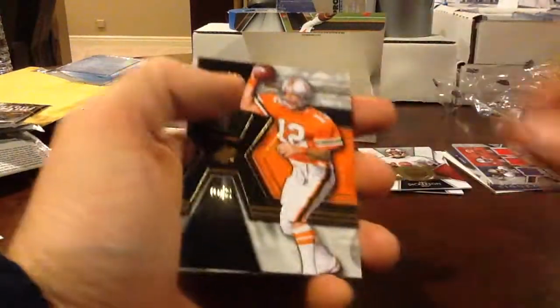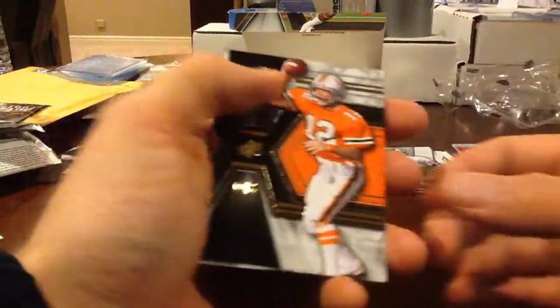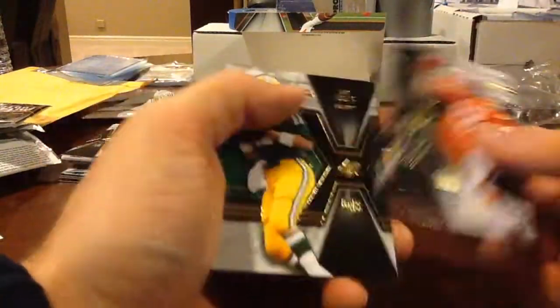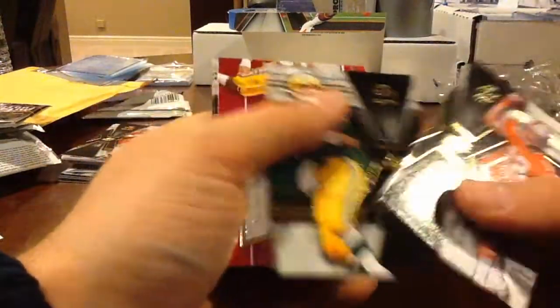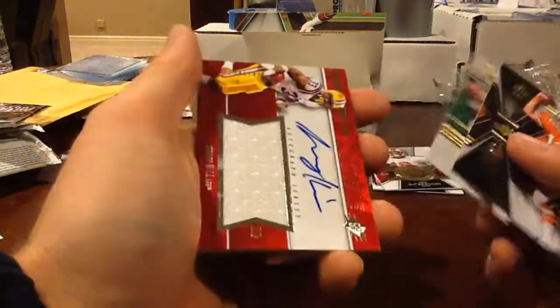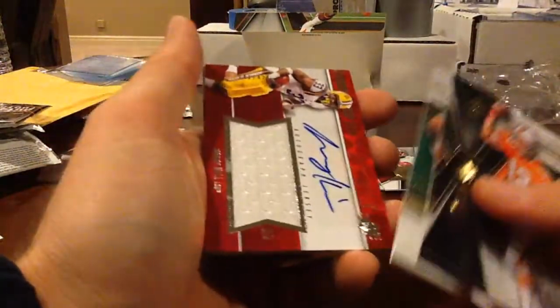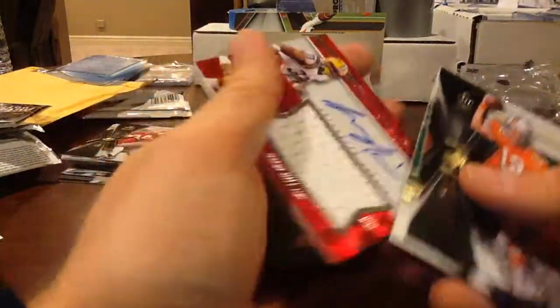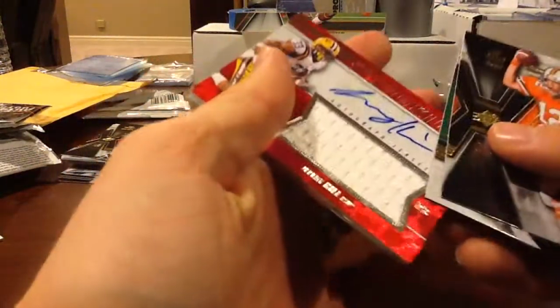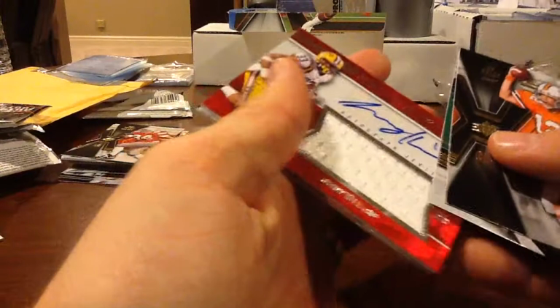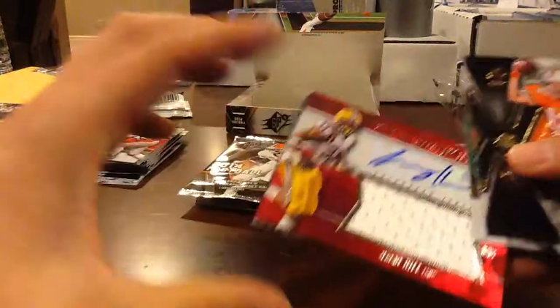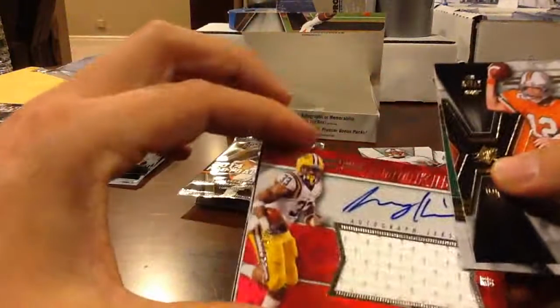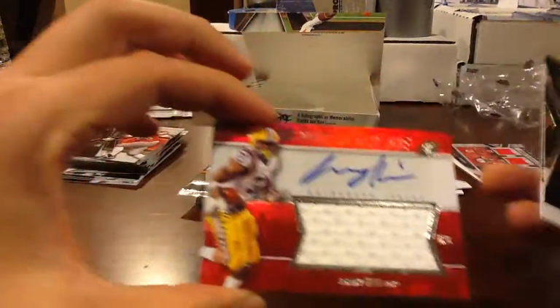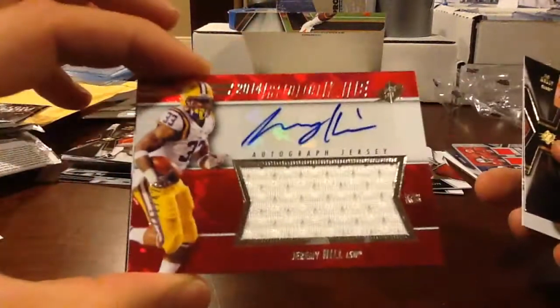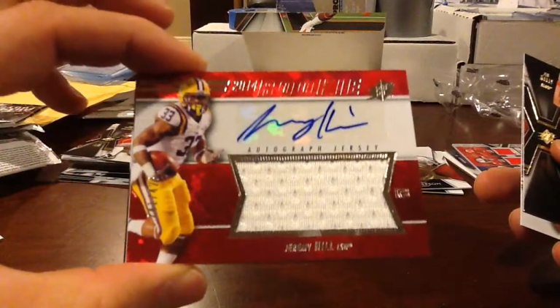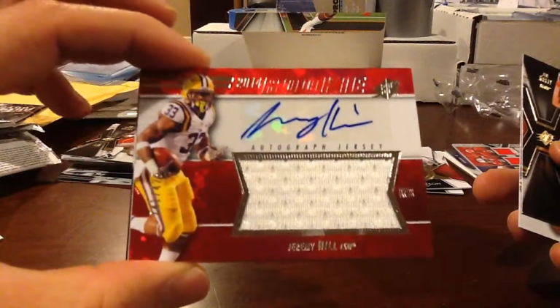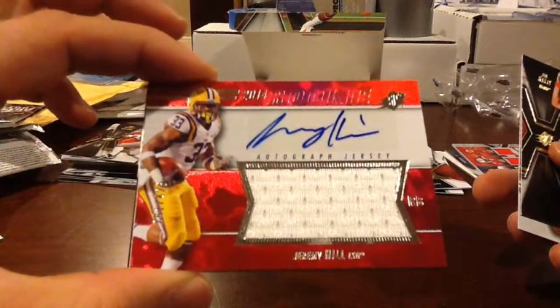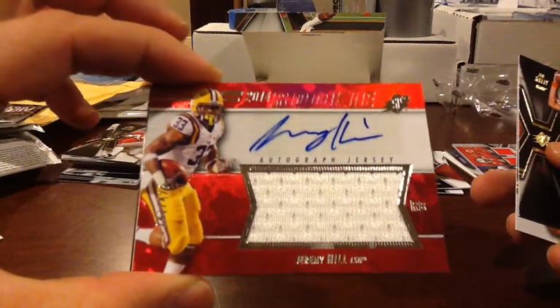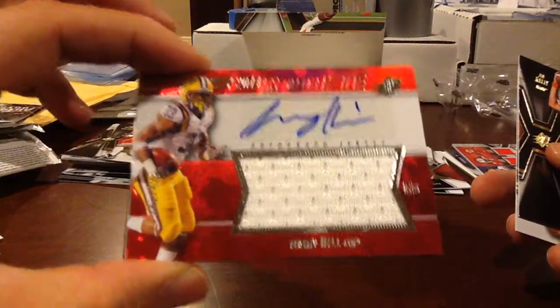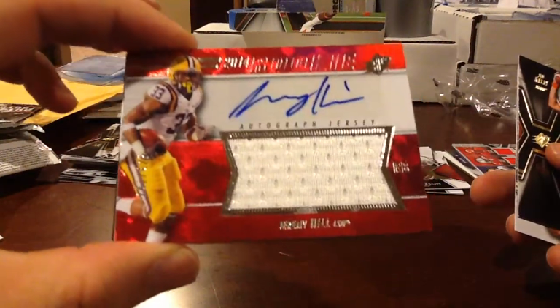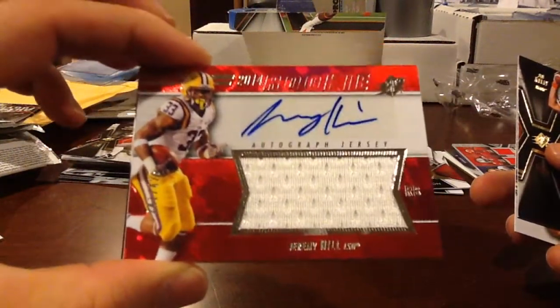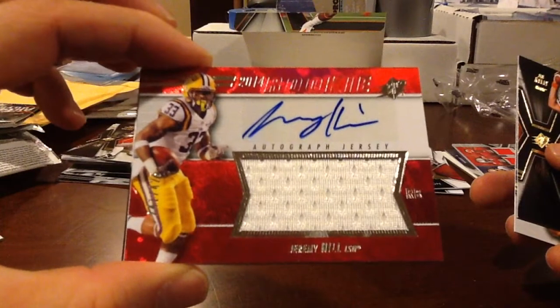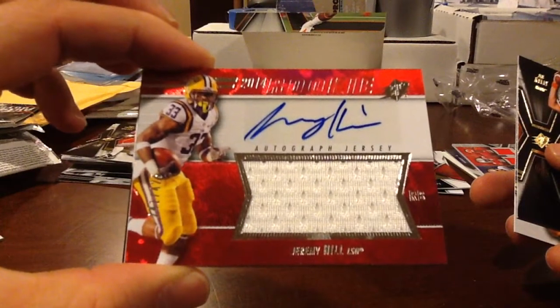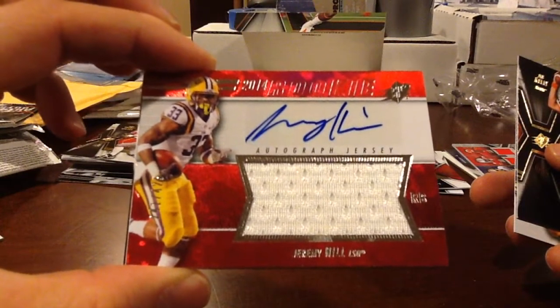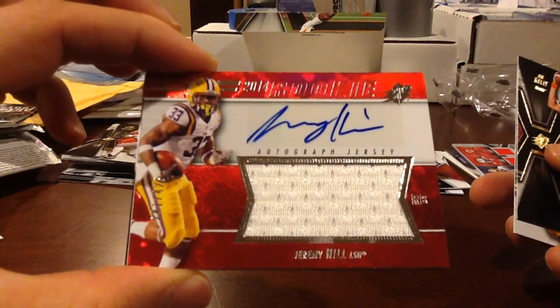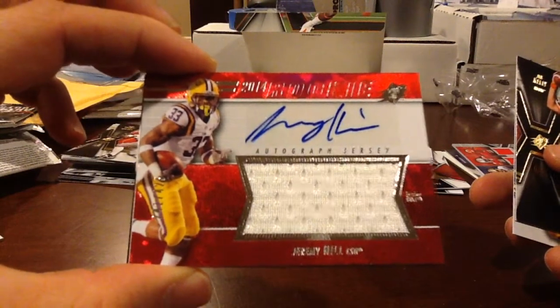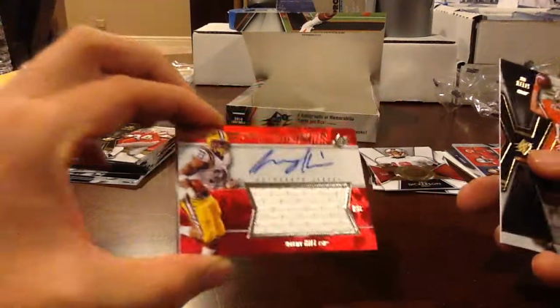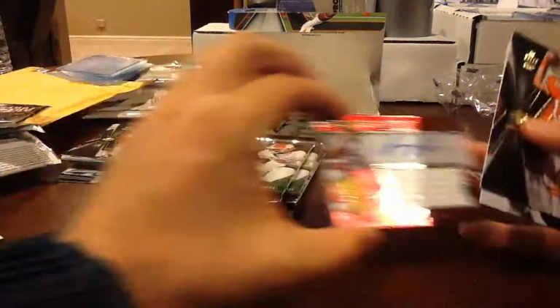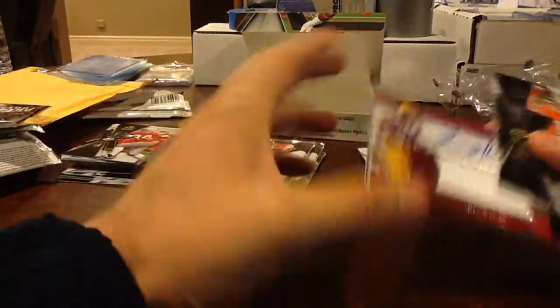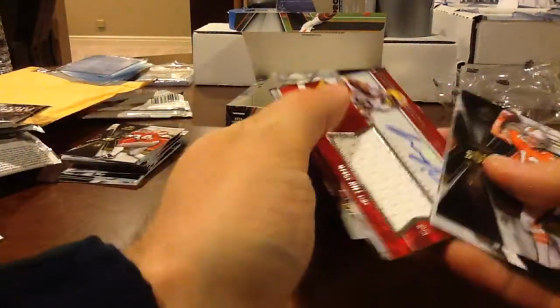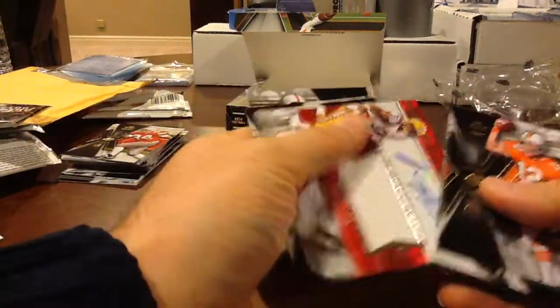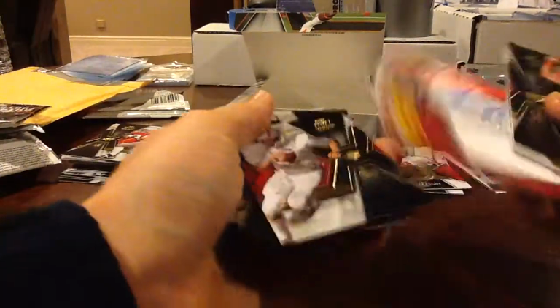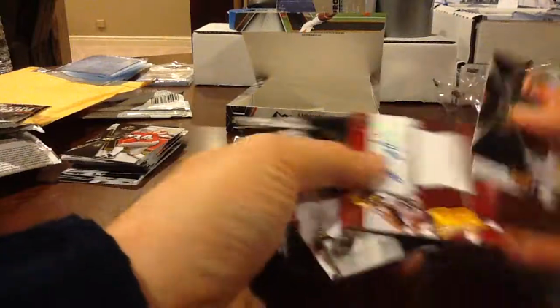Here's our hit today — it is Jeremy Hill for the Bengals, numbered to 425 on that one. Jeremy Hill.